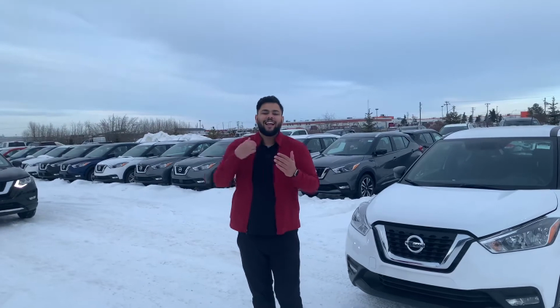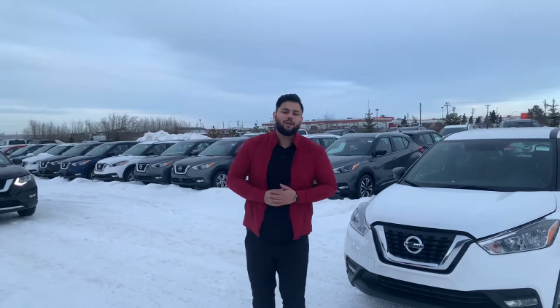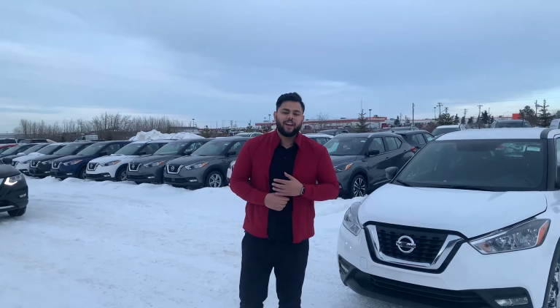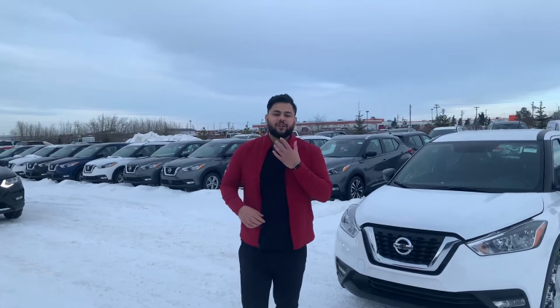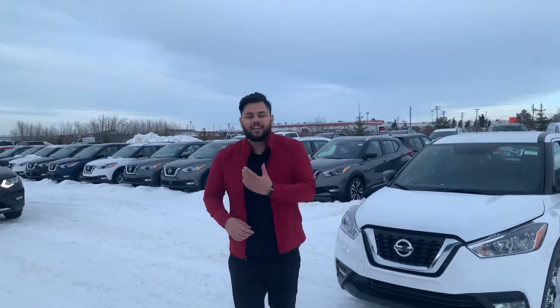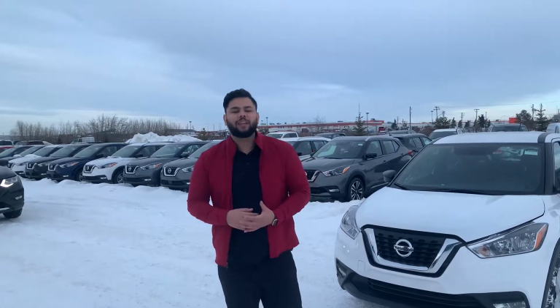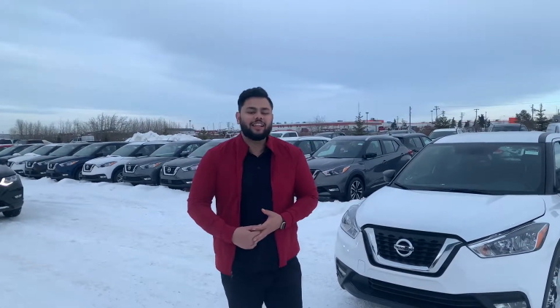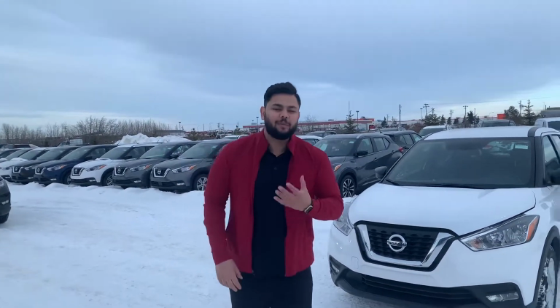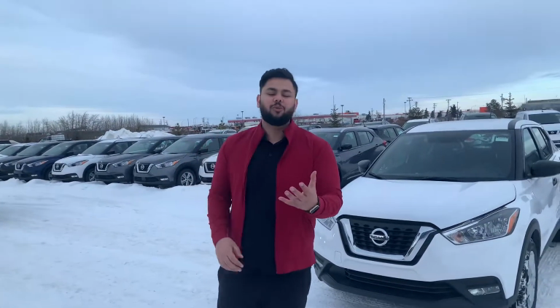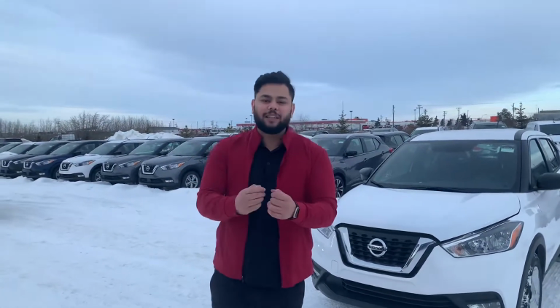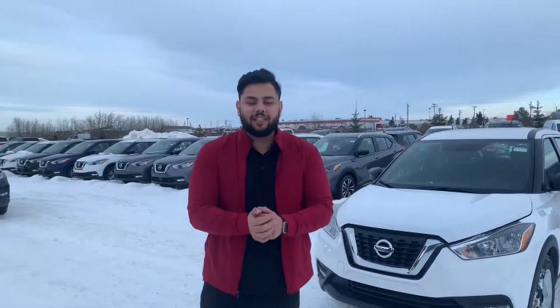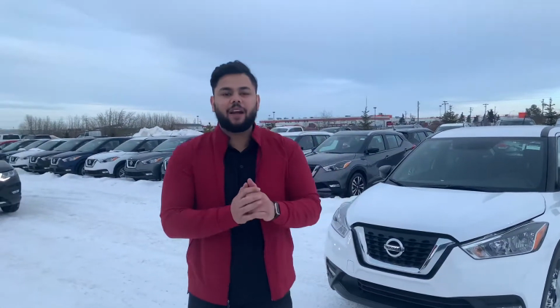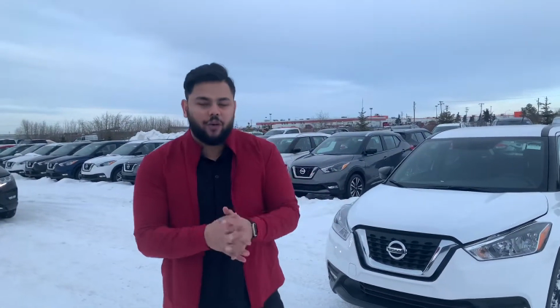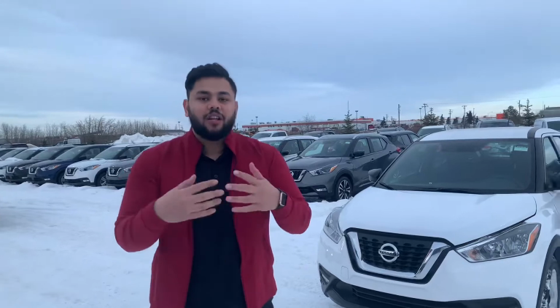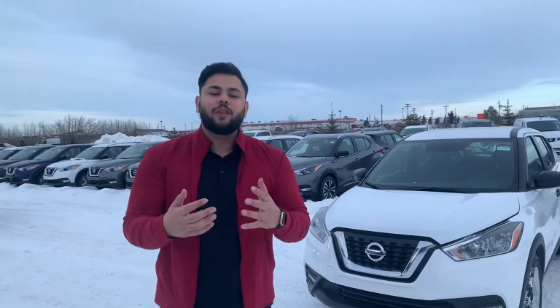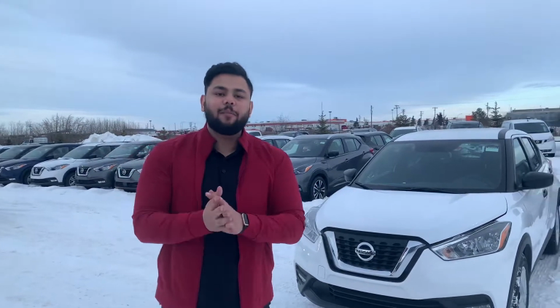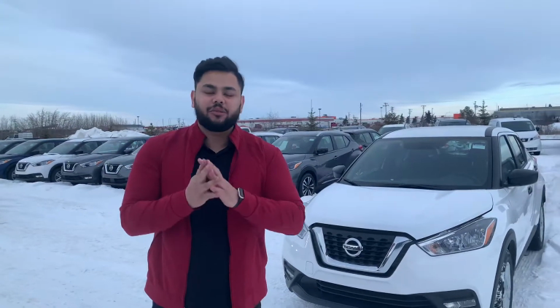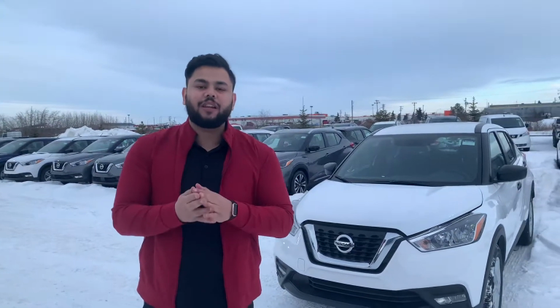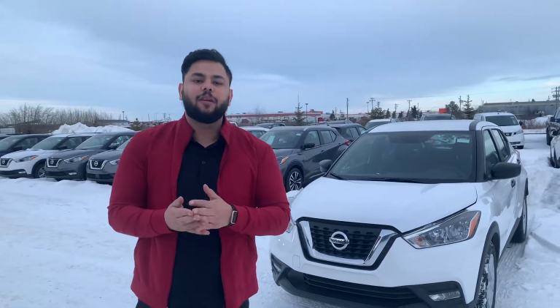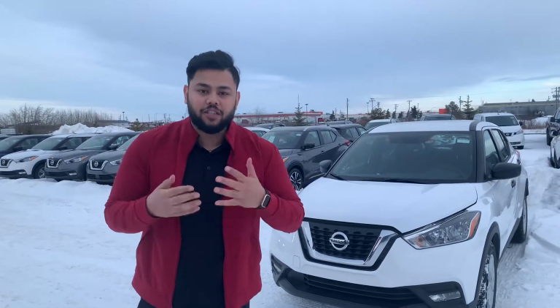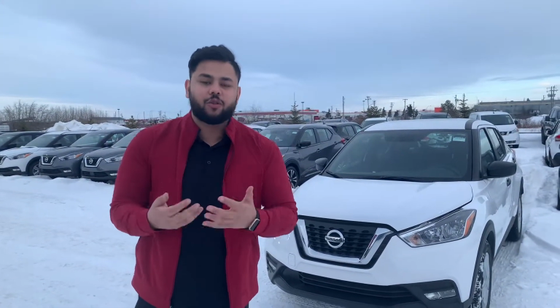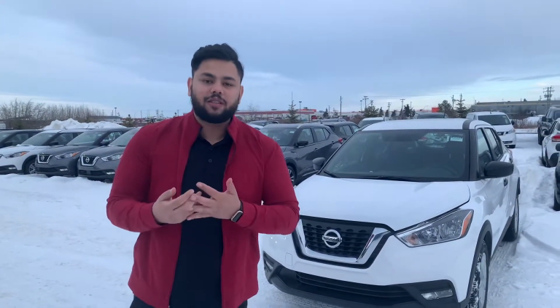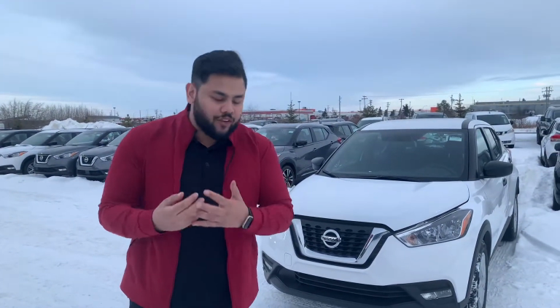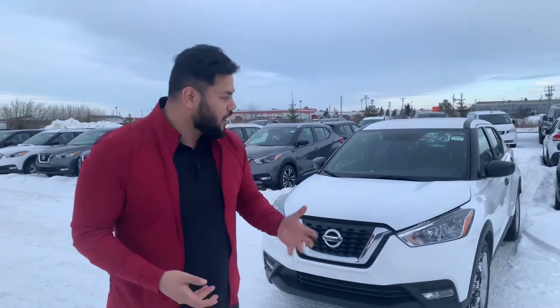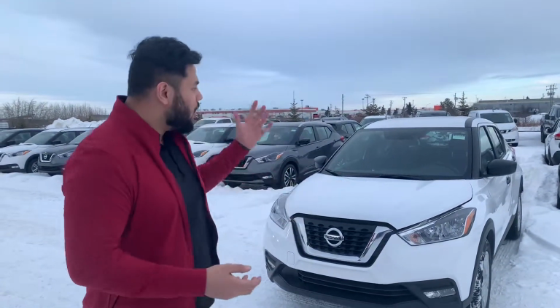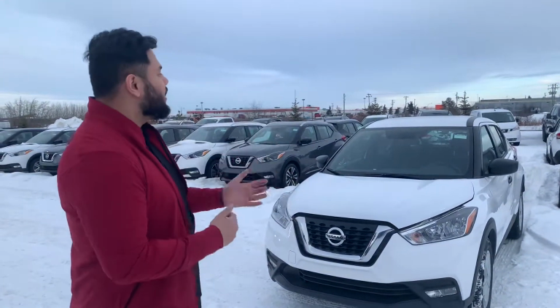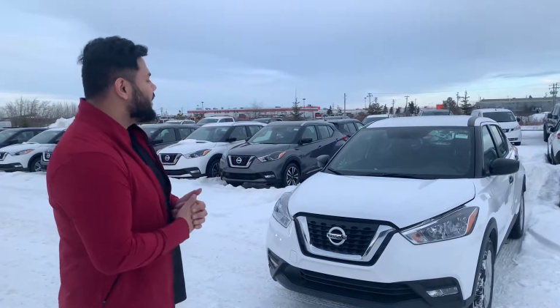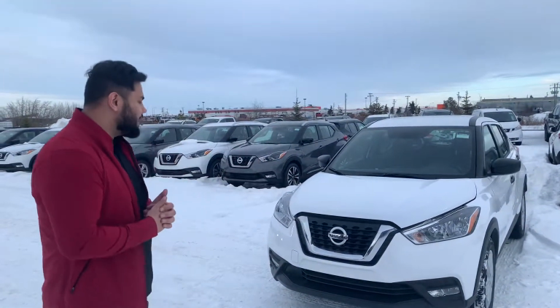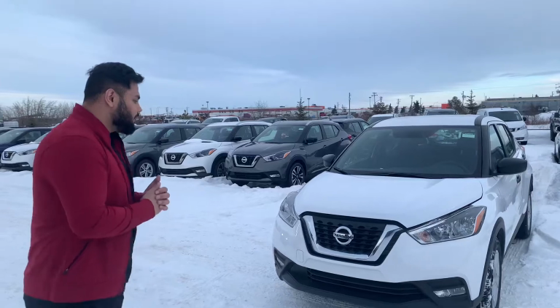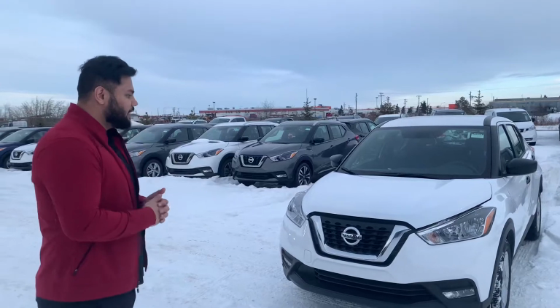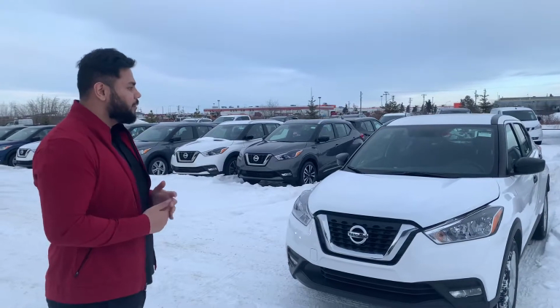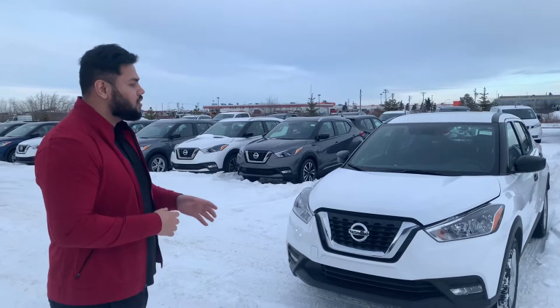Hello, how's it going? It's Aish with LA Nissan — I'm actually the one you've been texting back and forth. As I mentioned, I'm going to quickly send you a short personalized video on the Kicks that you sent your information on.